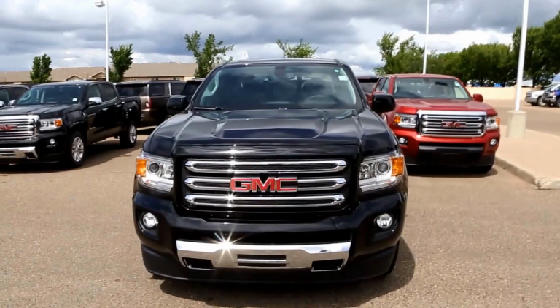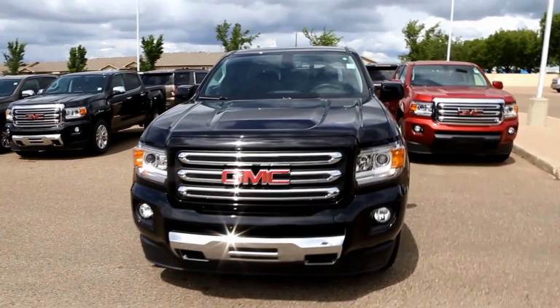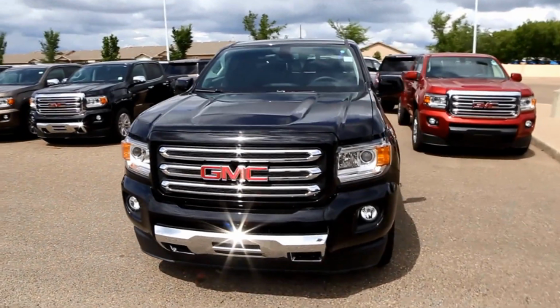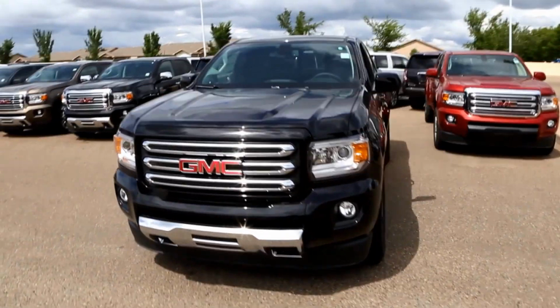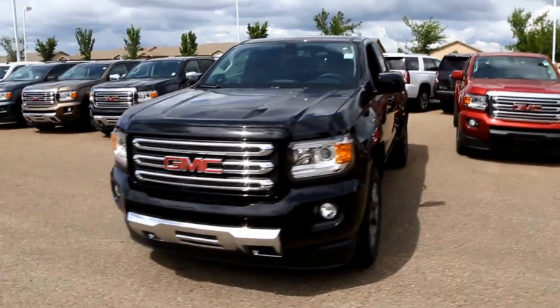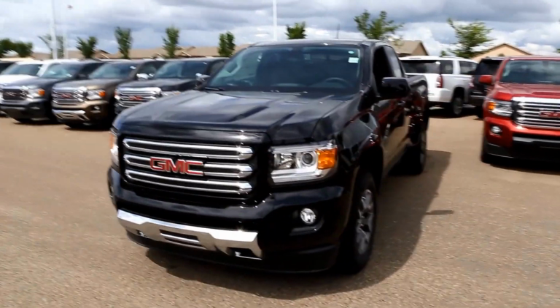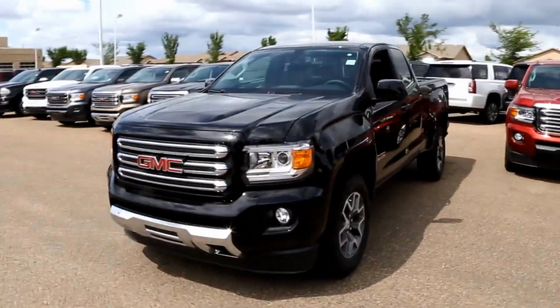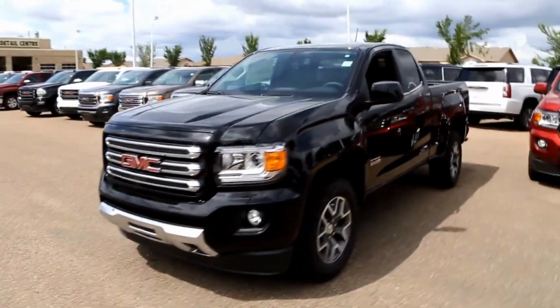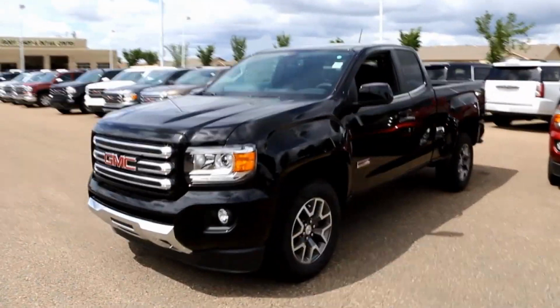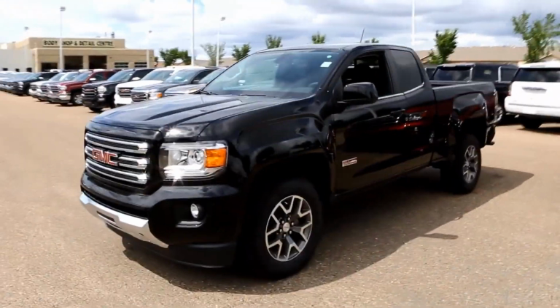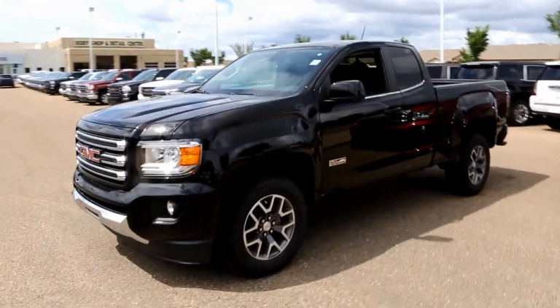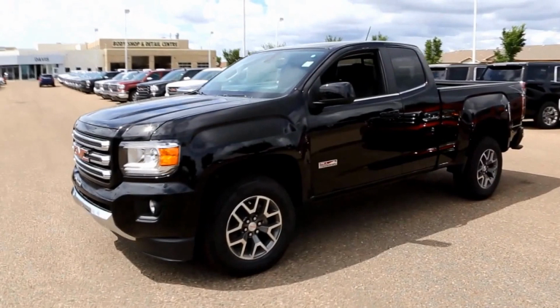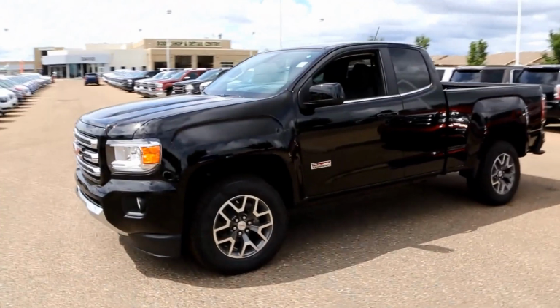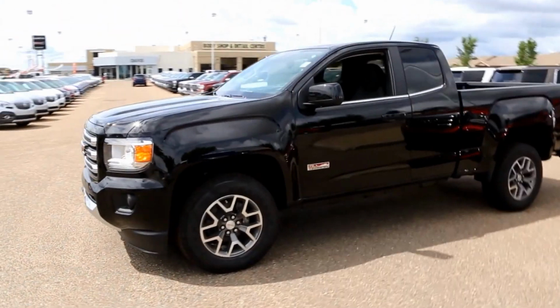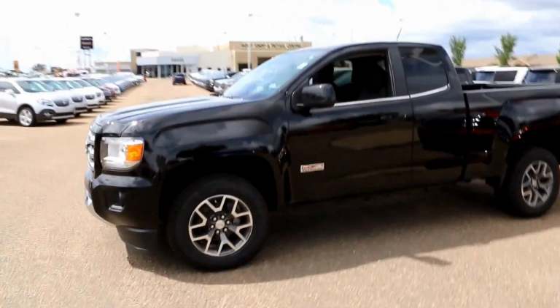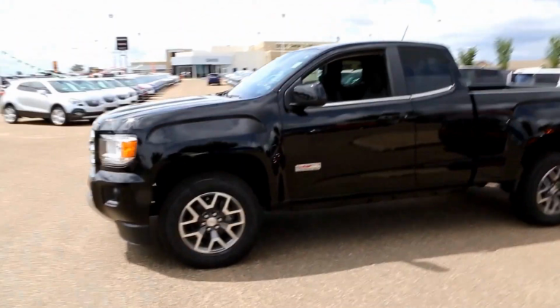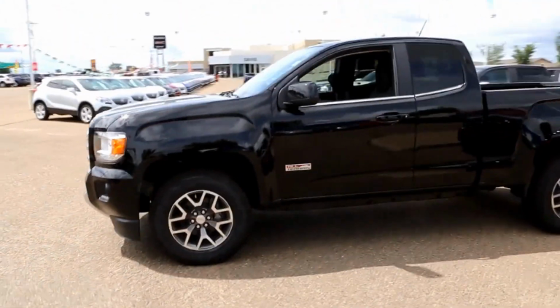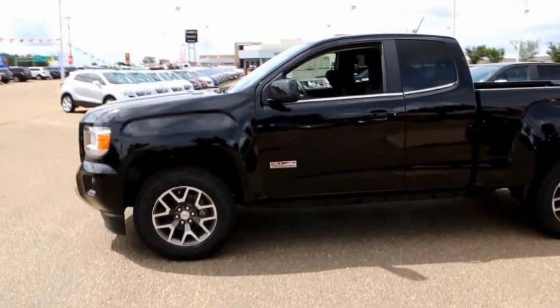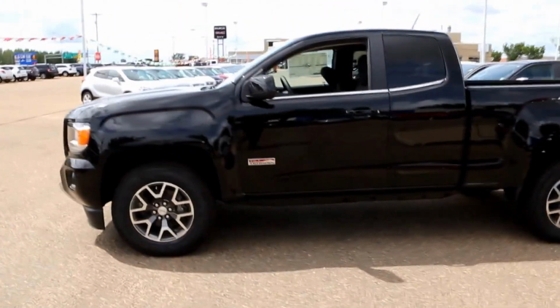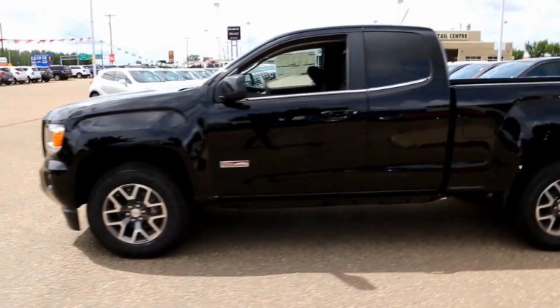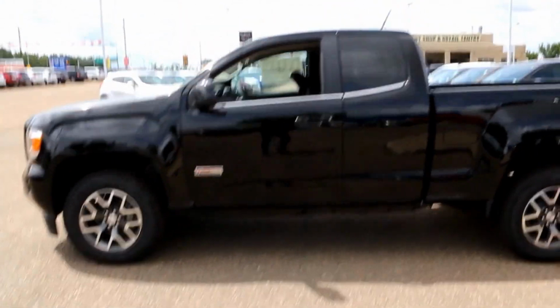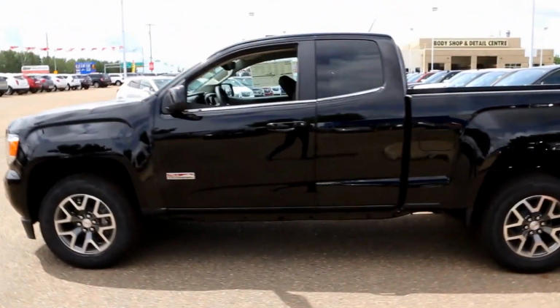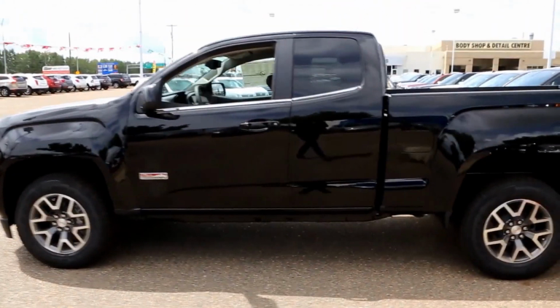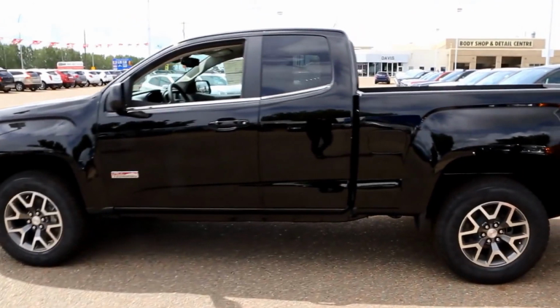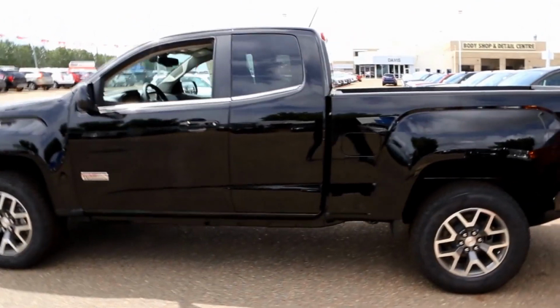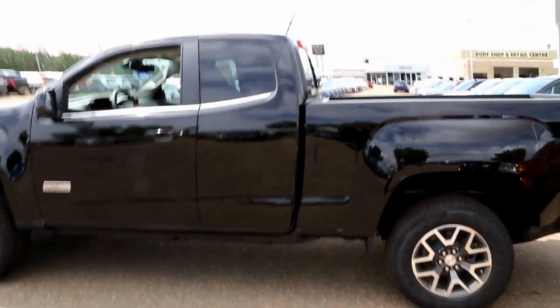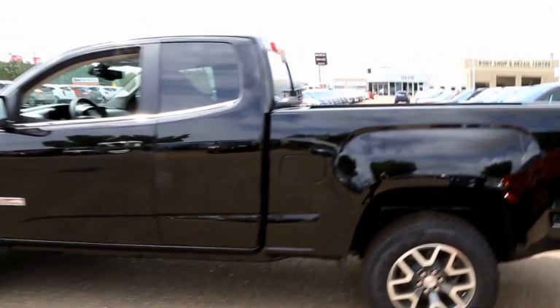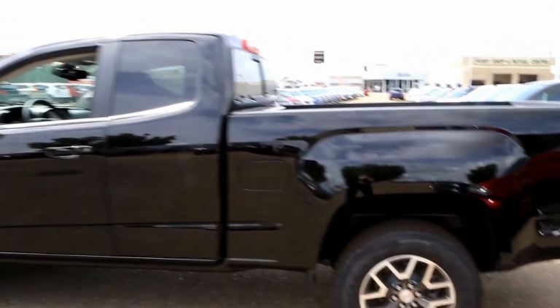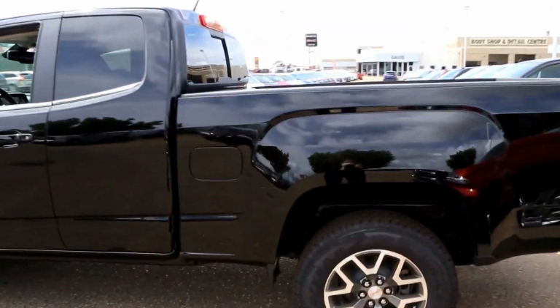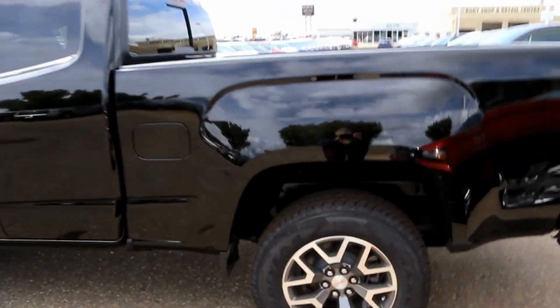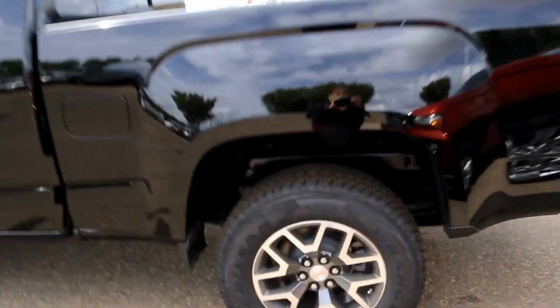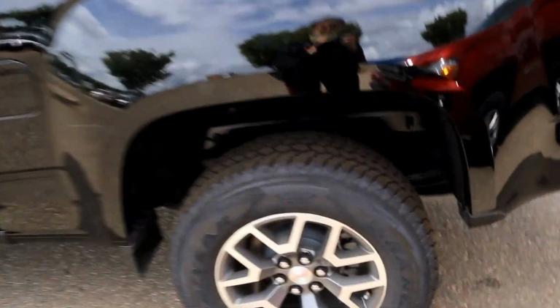Welcome to Davis GMC Buick in Medicine Hat. Here we have a 2016 GMC Canyon SLE All-Terrain in Onyx Black. It has a 3.6-liter direct injection V6 engine and a six-speed automatic transmission.